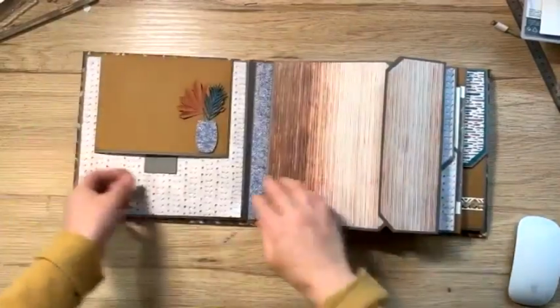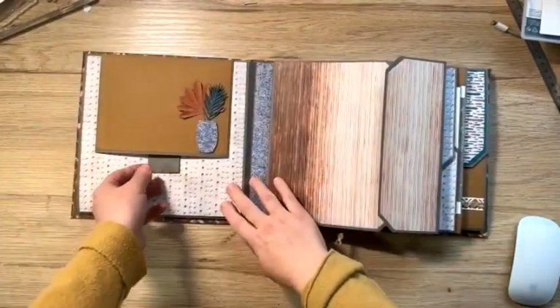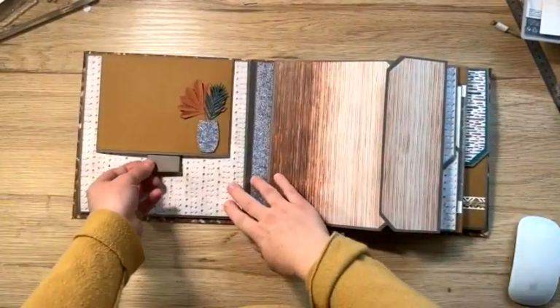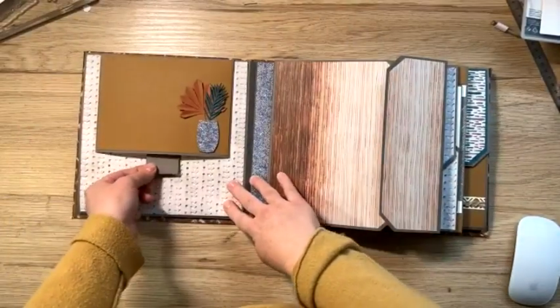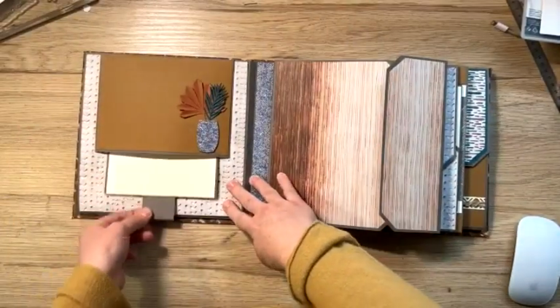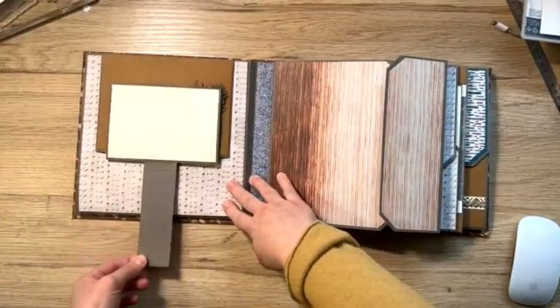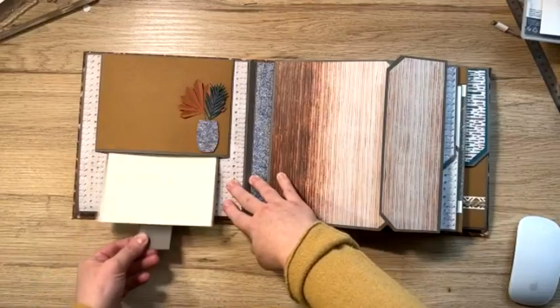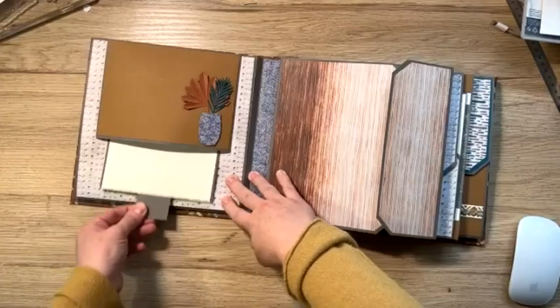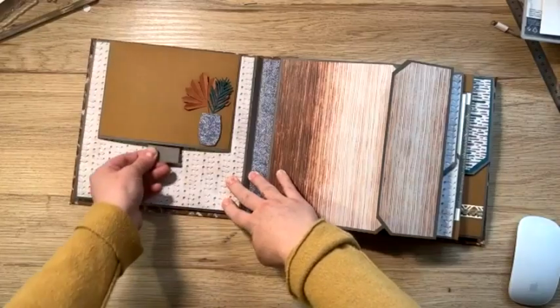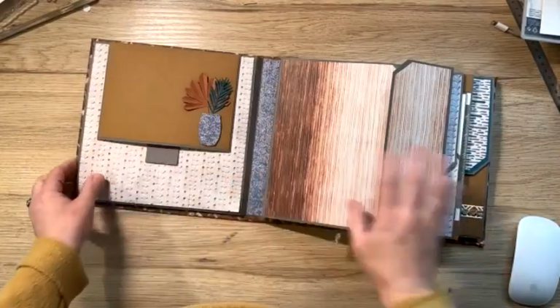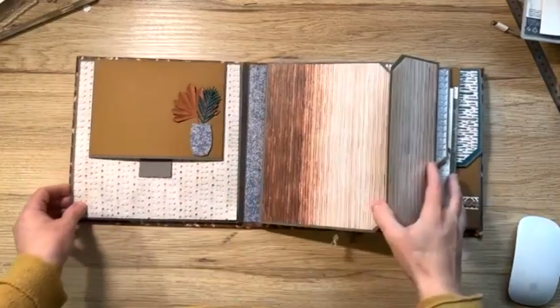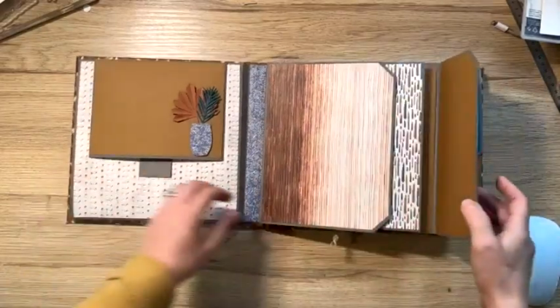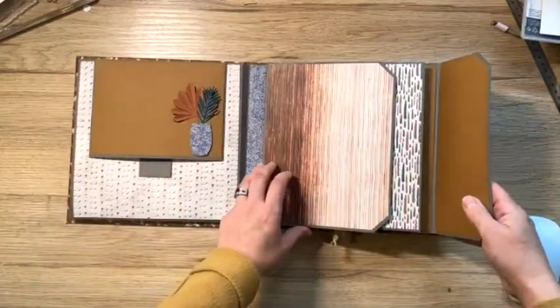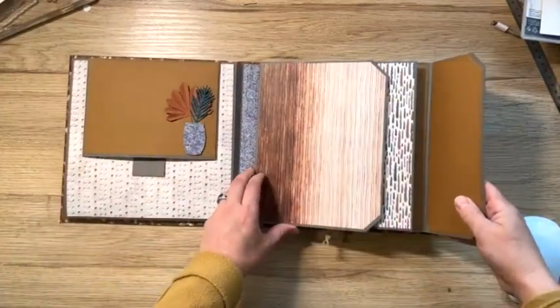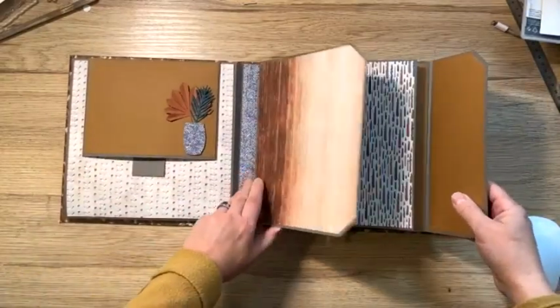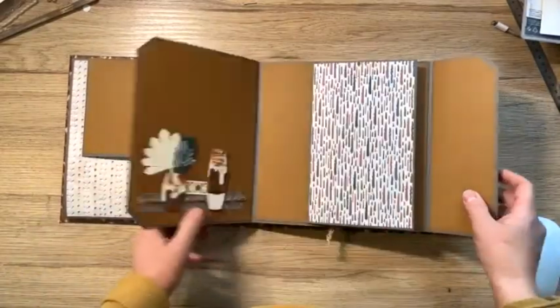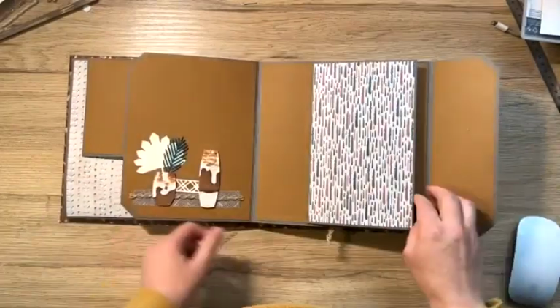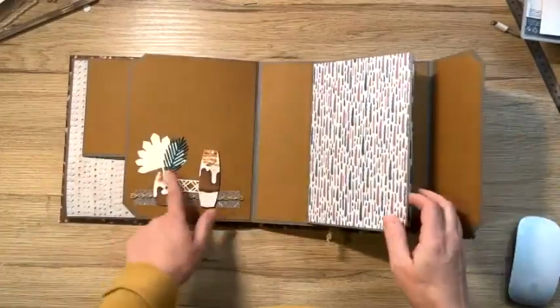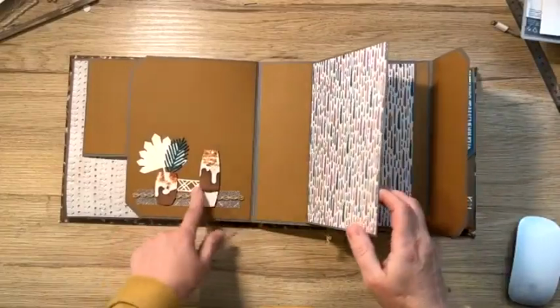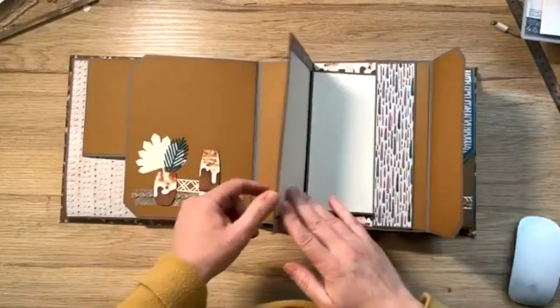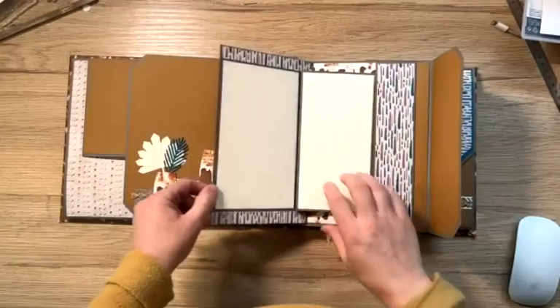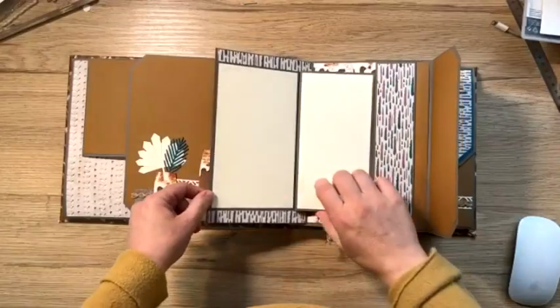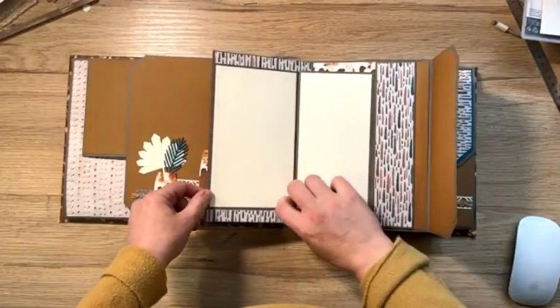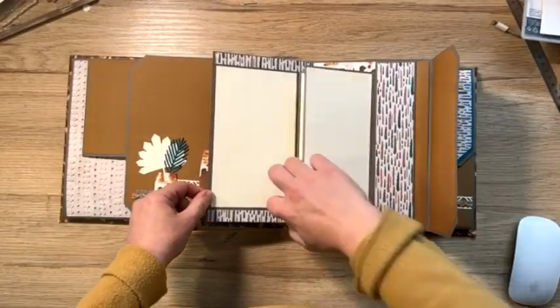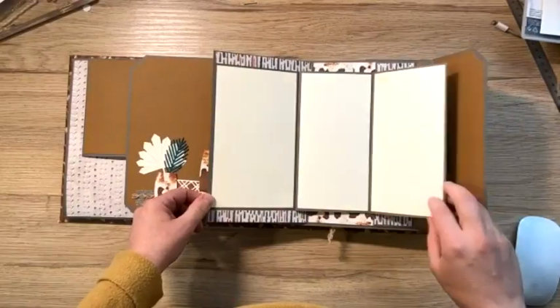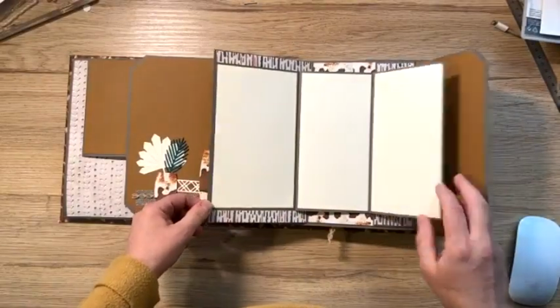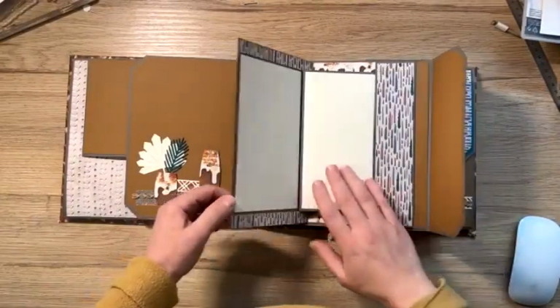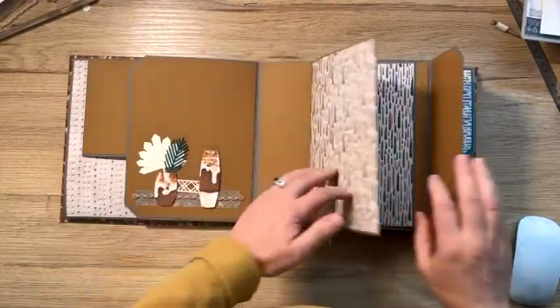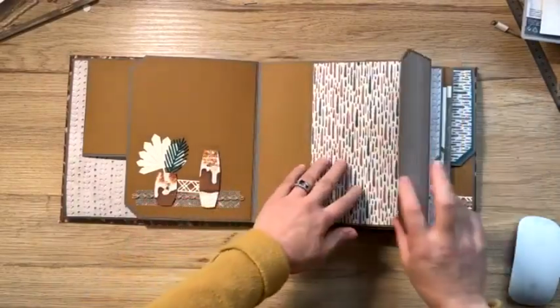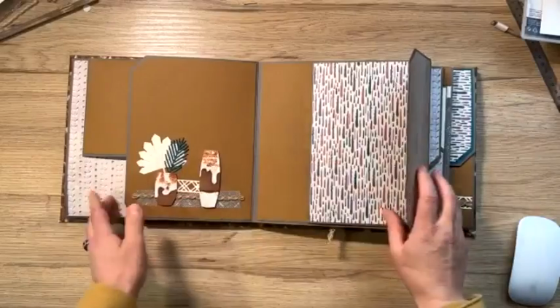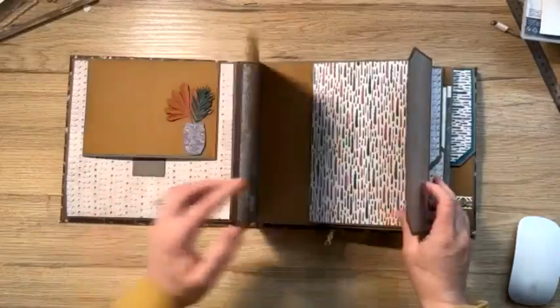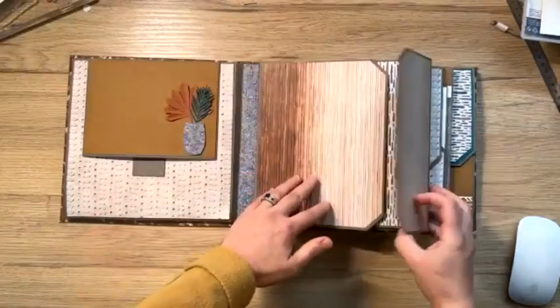Ici, un petit pop-up. Ici, j'ai fait des coupes. On peut venir mettre des photos. Voilà. Grosse capacité pour mettre les photos dans cet album.